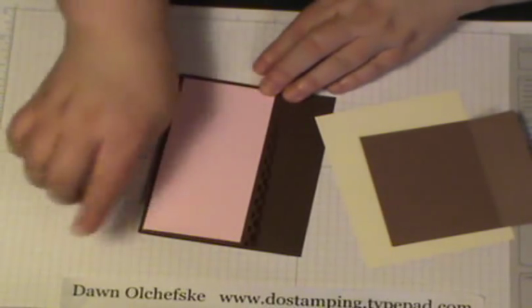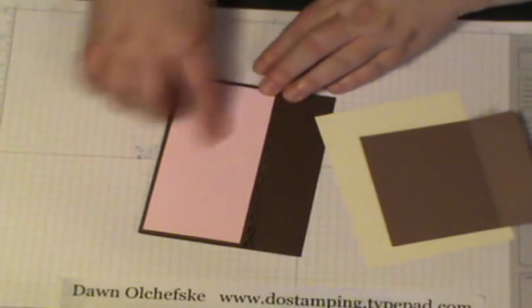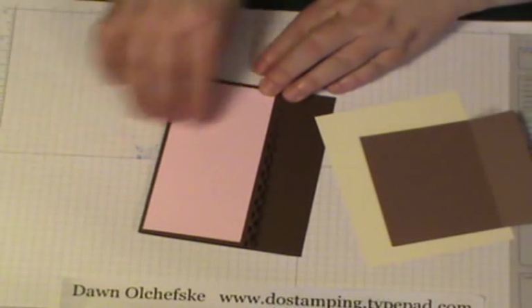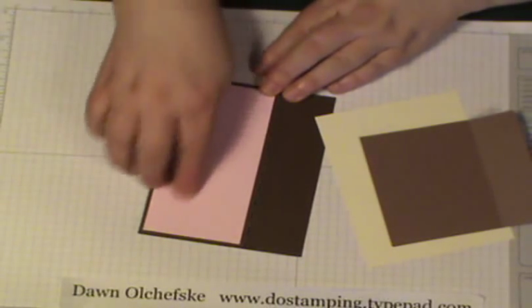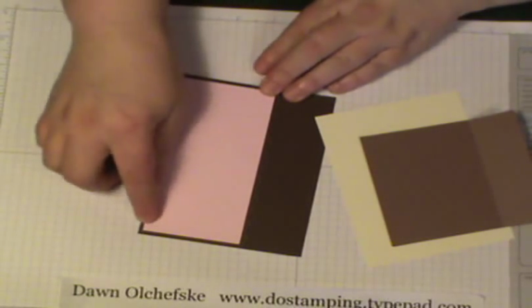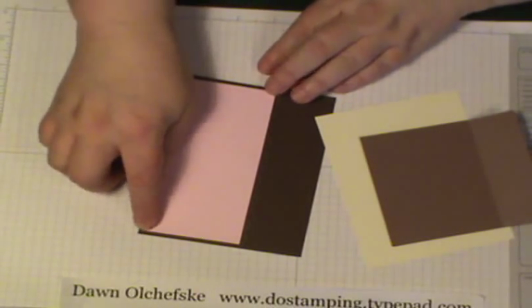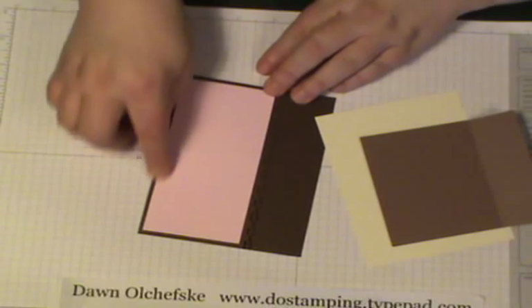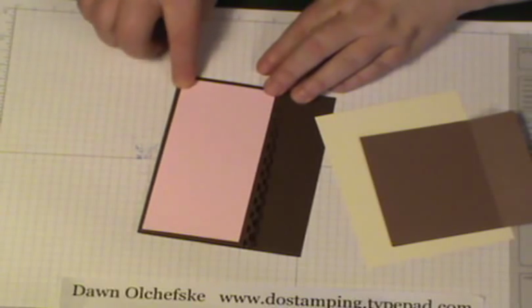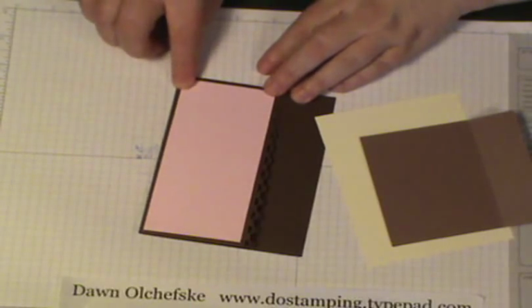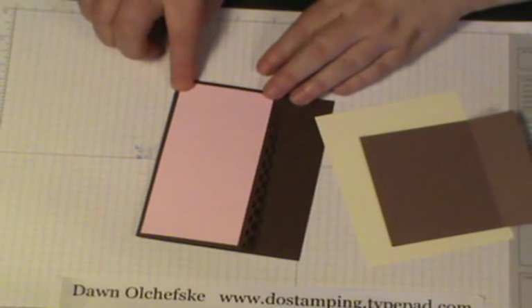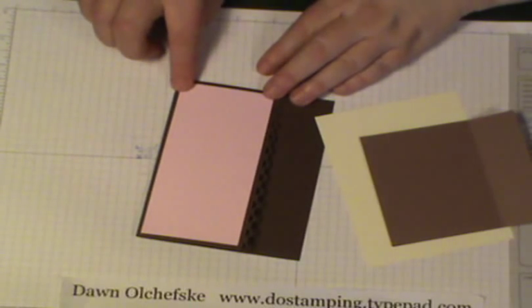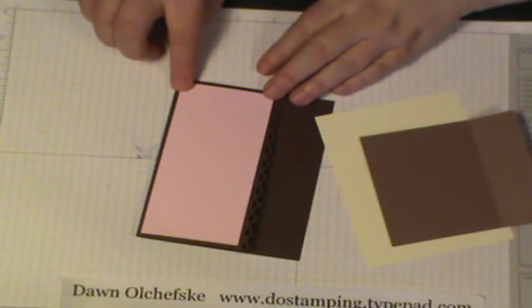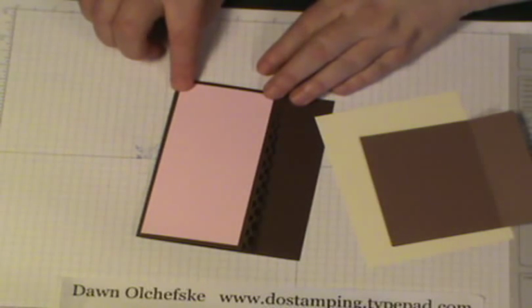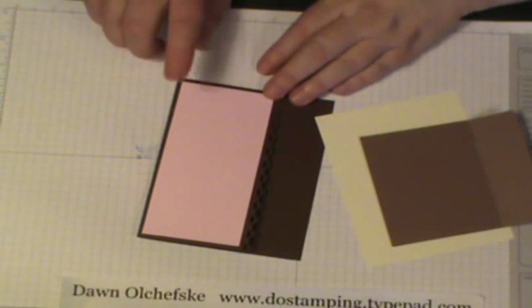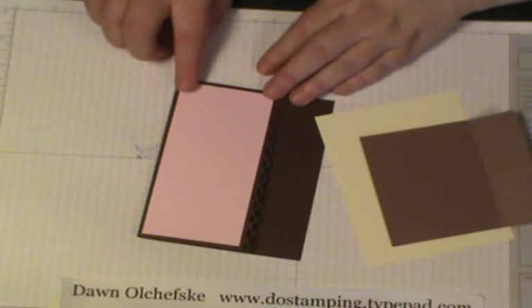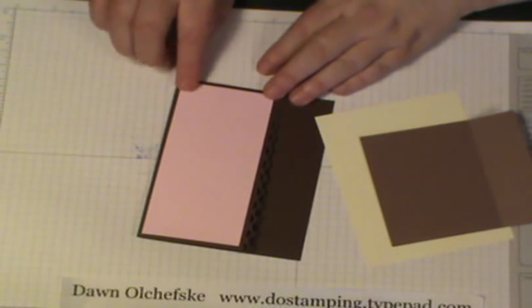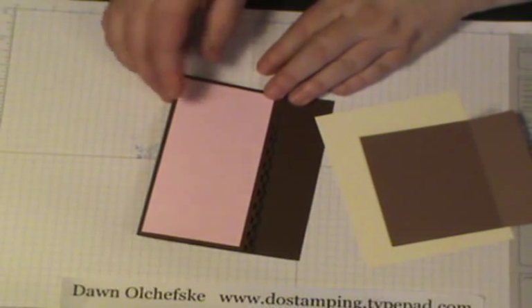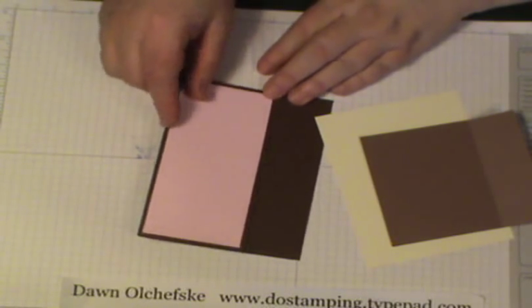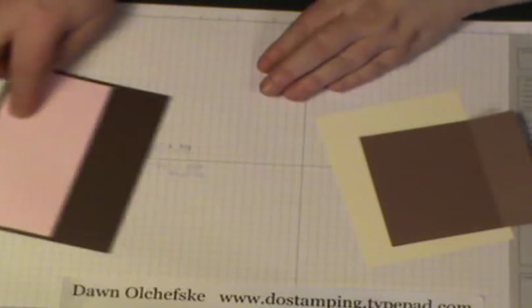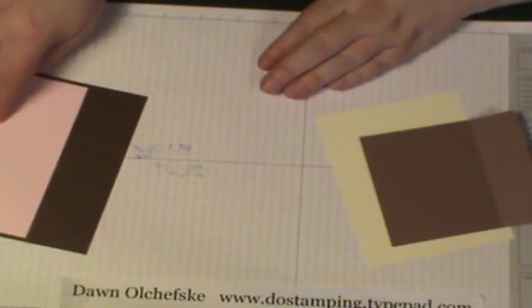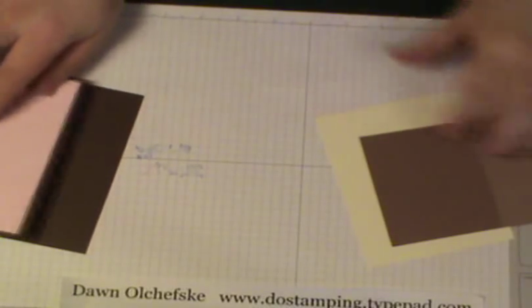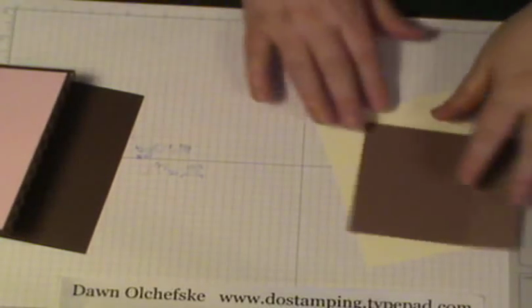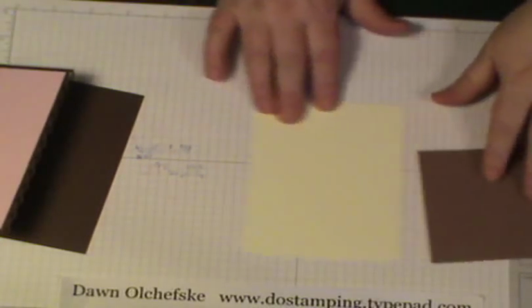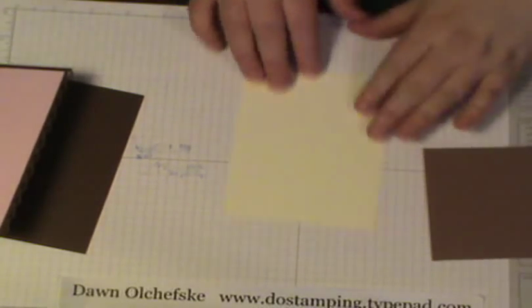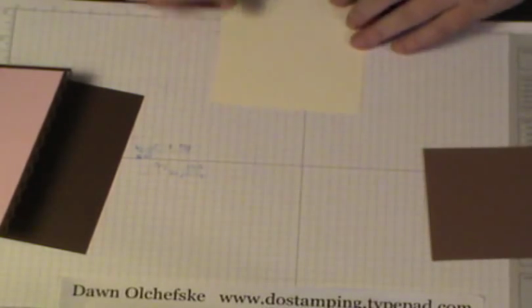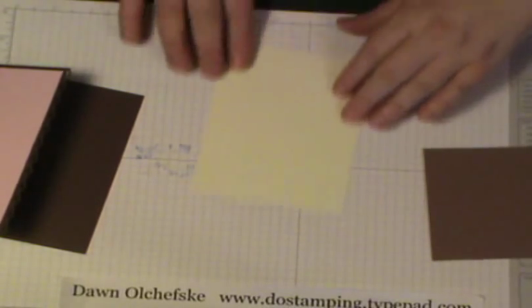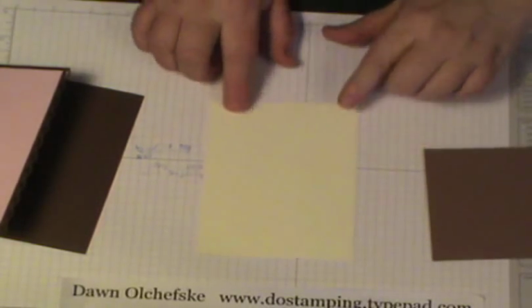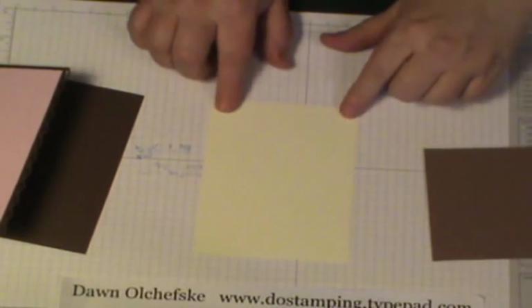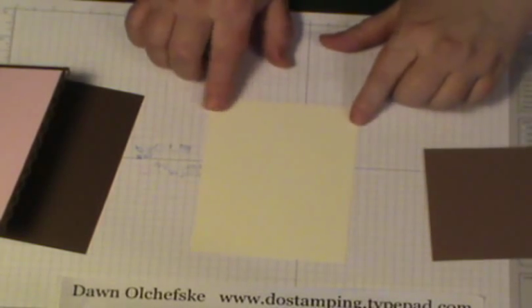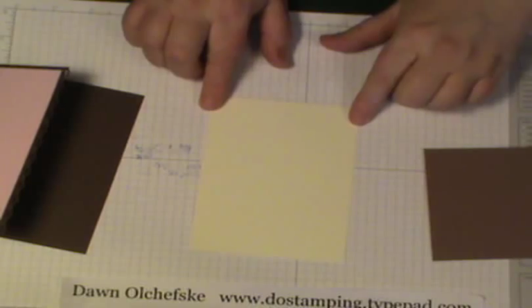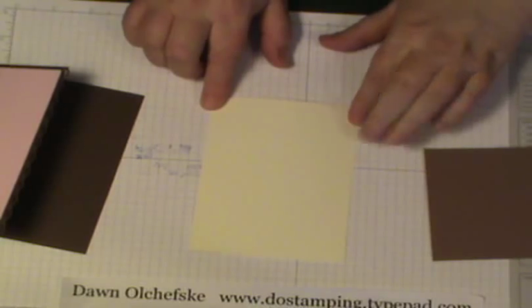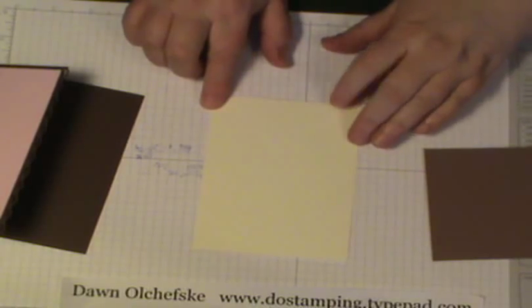This is just a little bit of designer paper from the Shades of Spring designer paper series and that's added to the front. And then you're going to have a piece of cardstock — this is Very Vanilla — in the center.